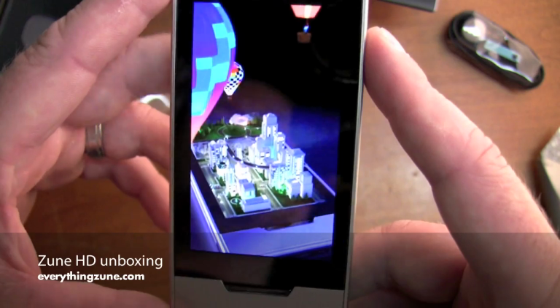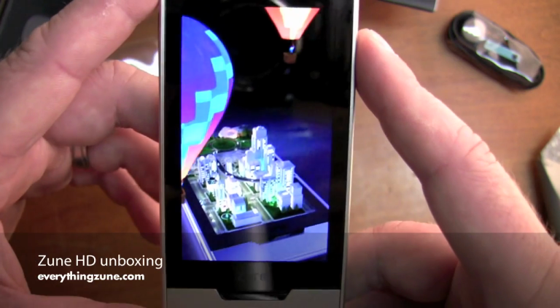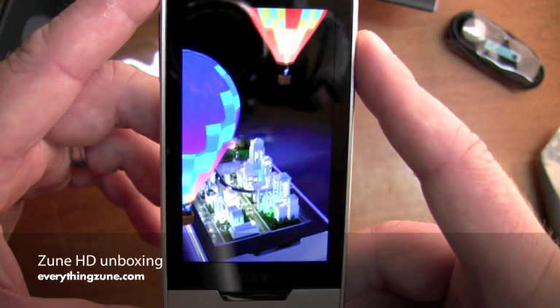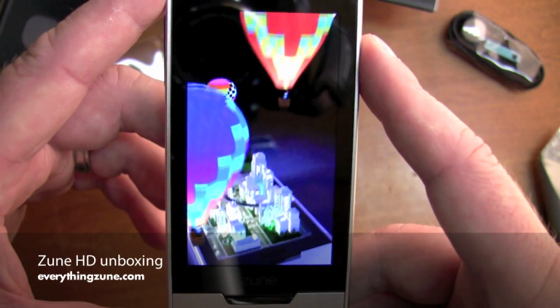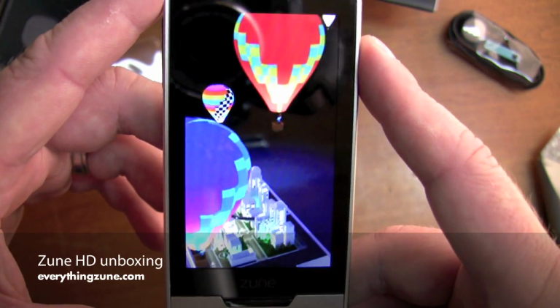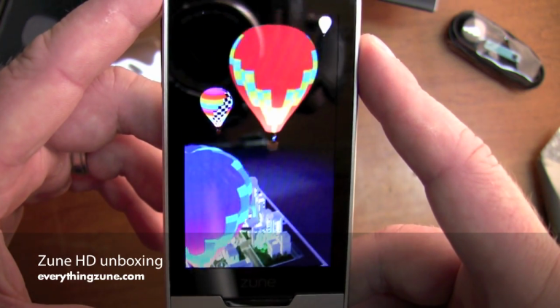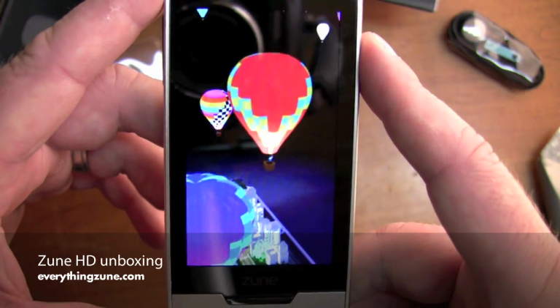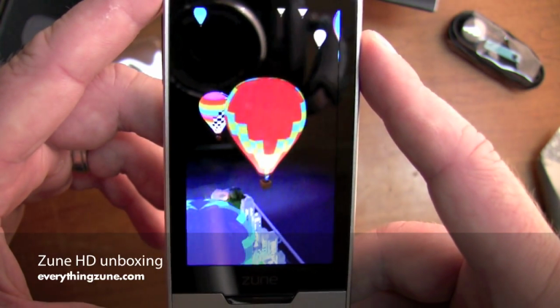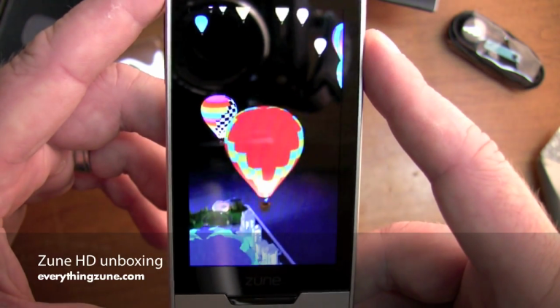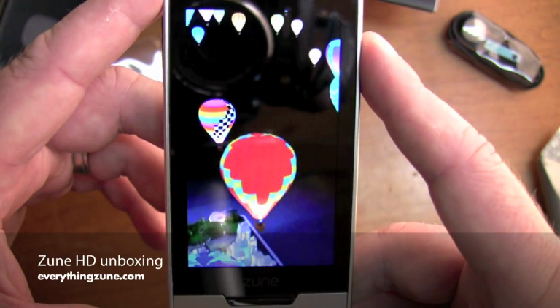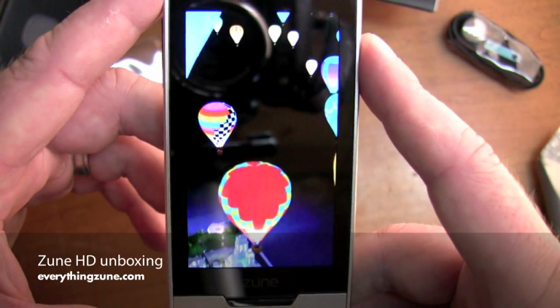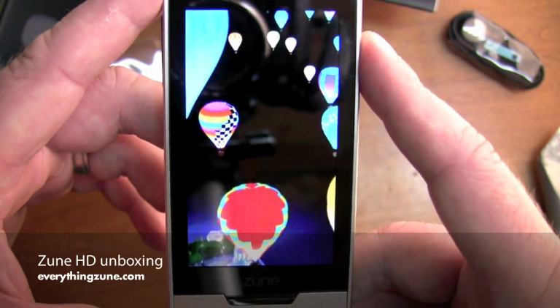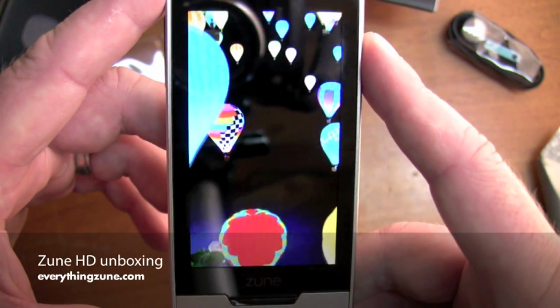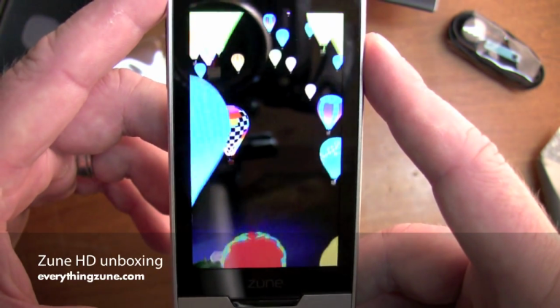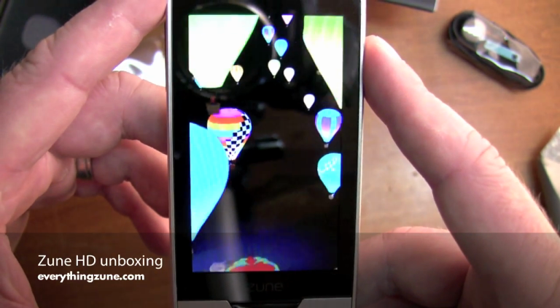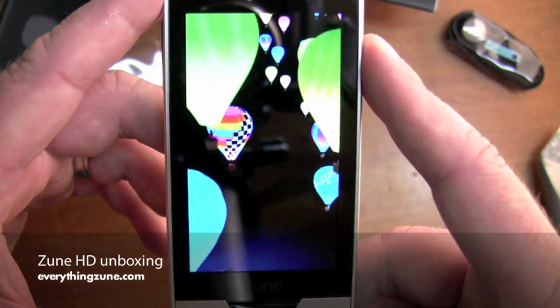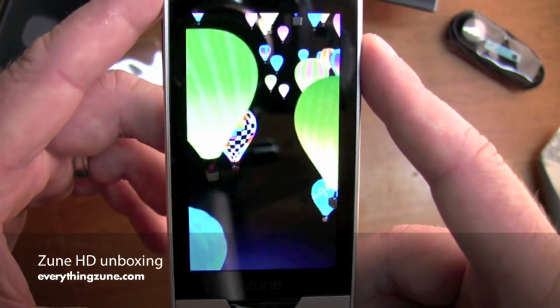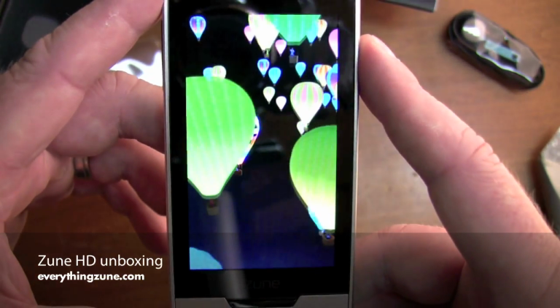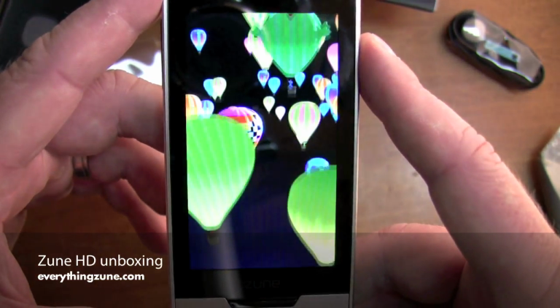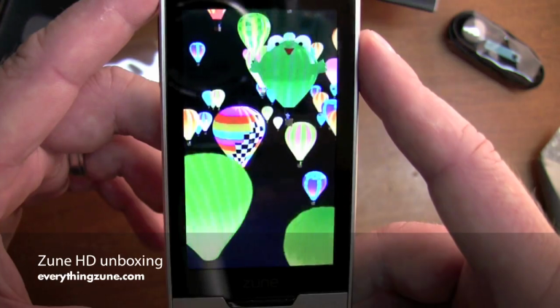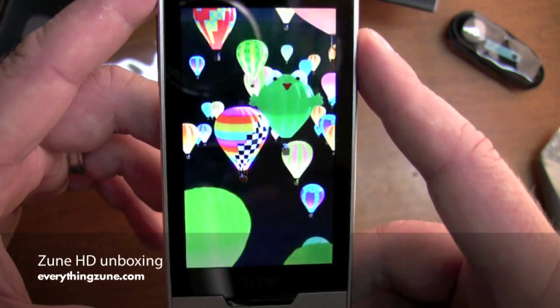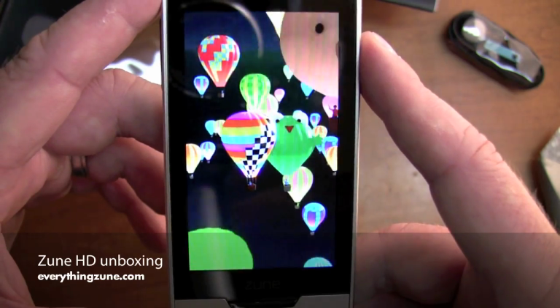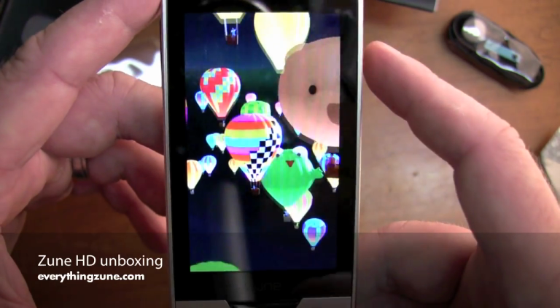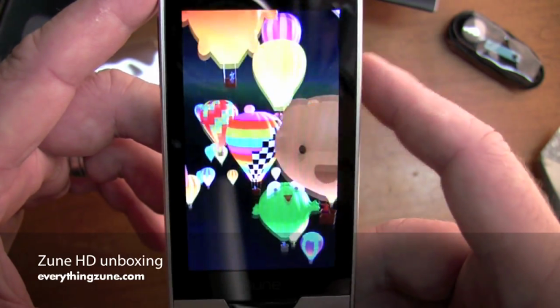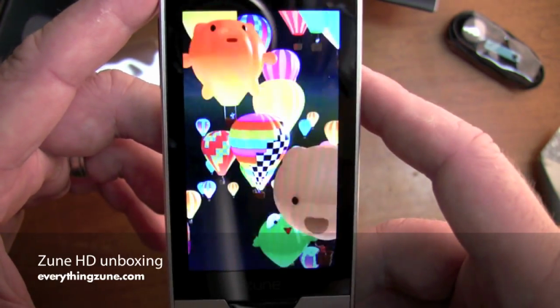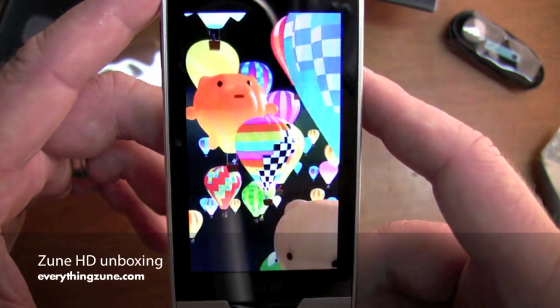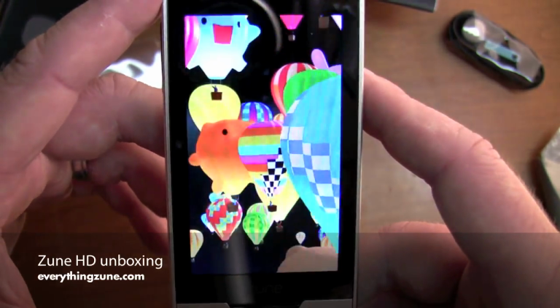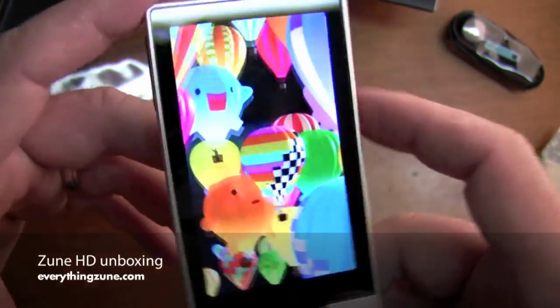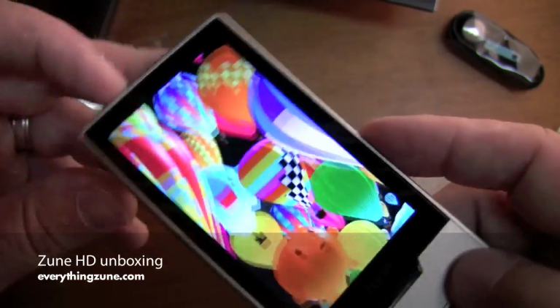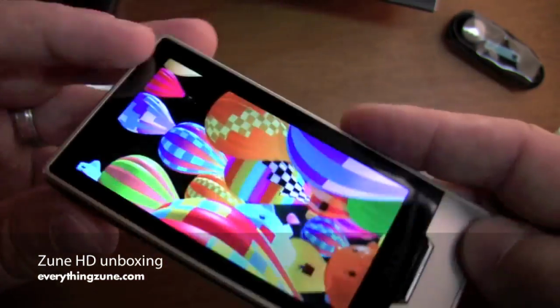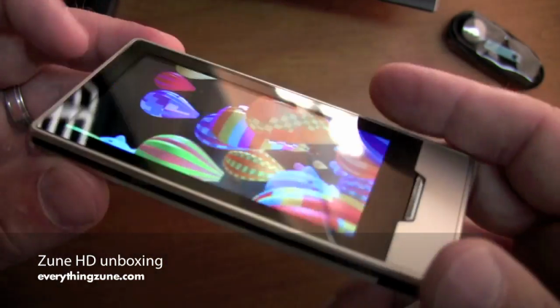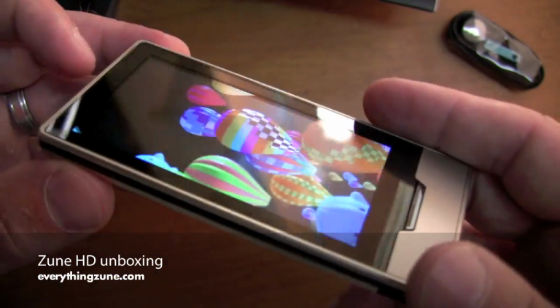But as you can see, it's a nice demonstration of the OLED screen. It's a very good looking device.